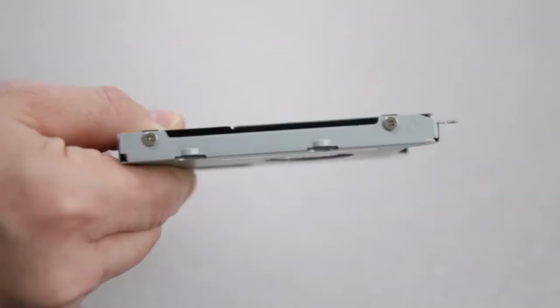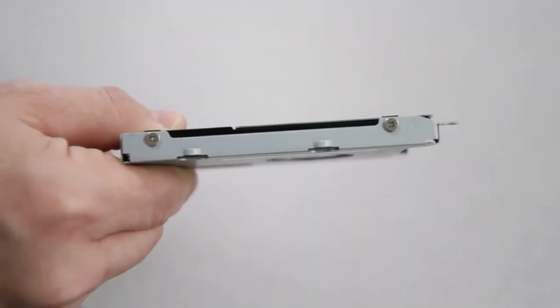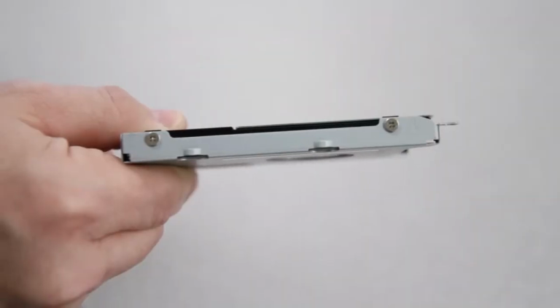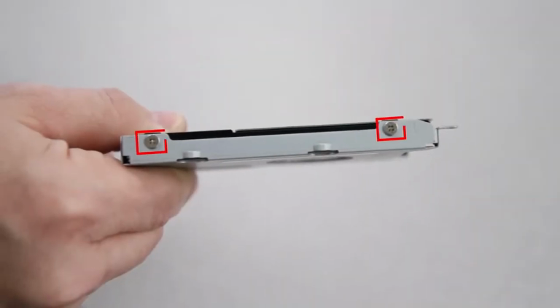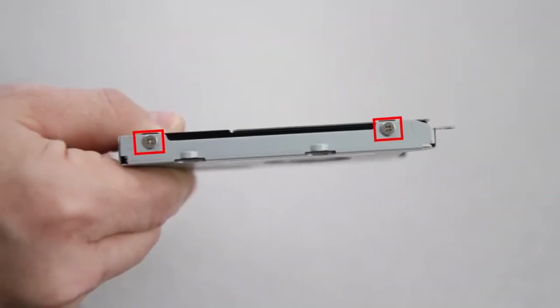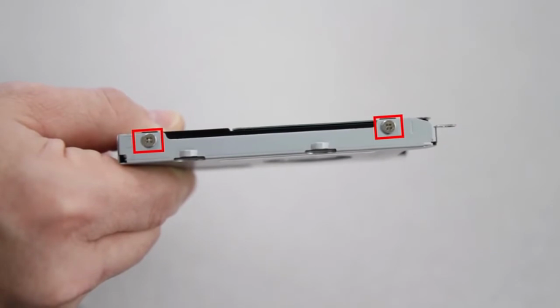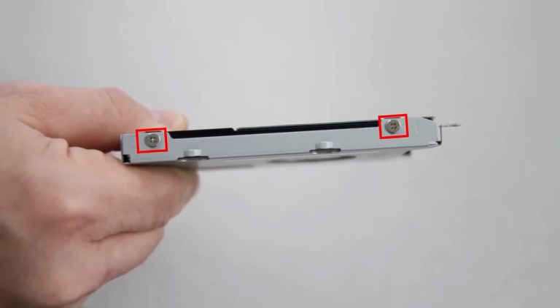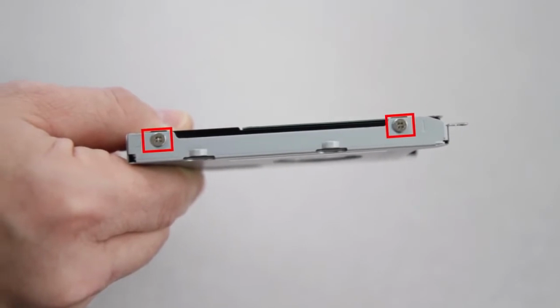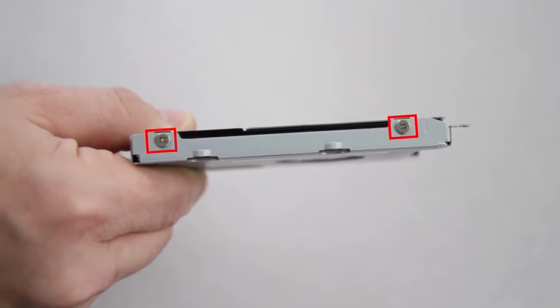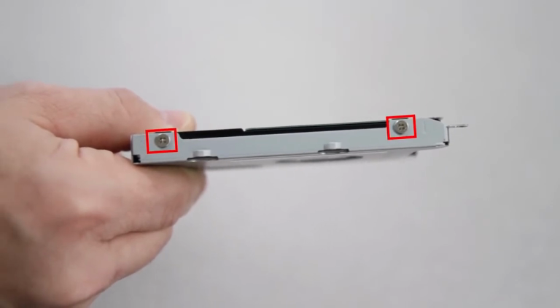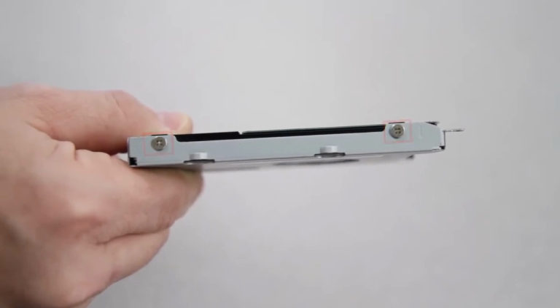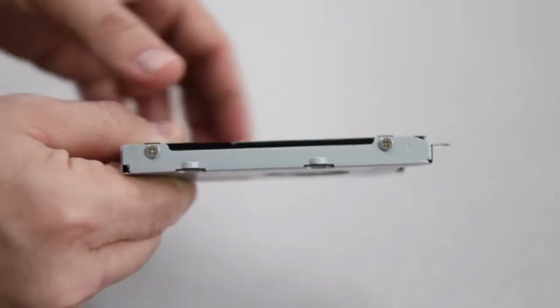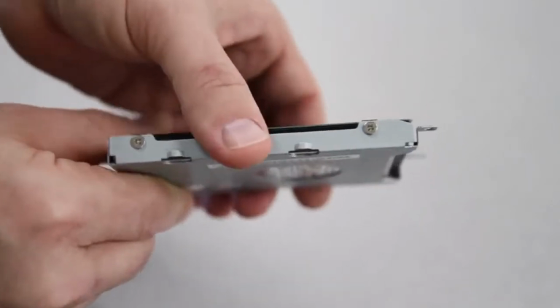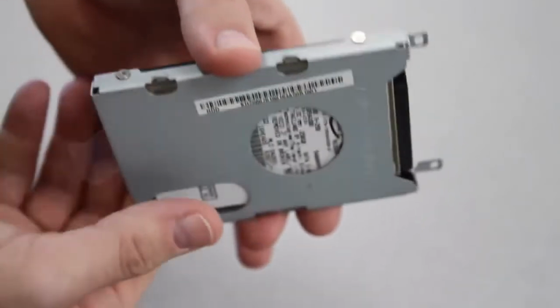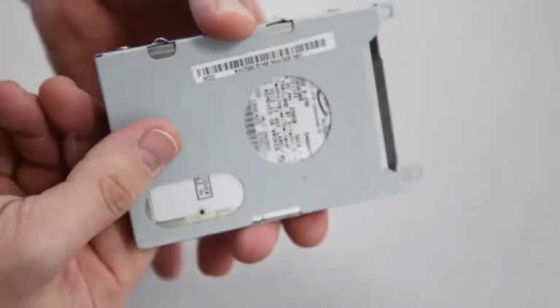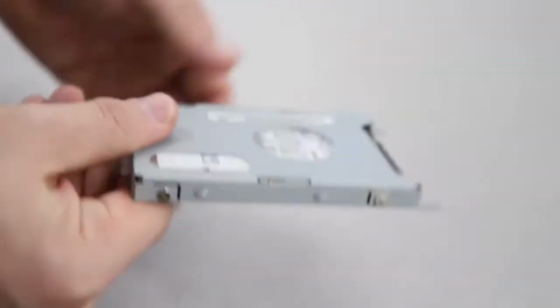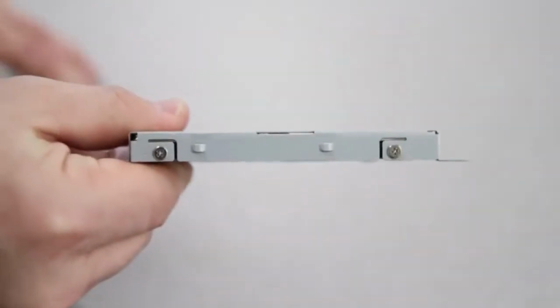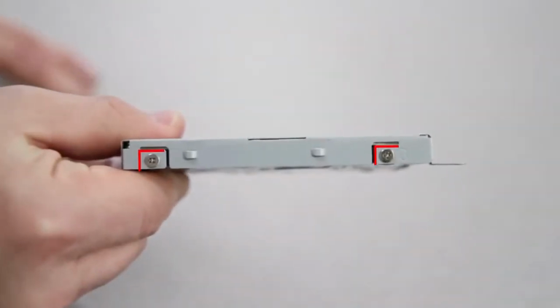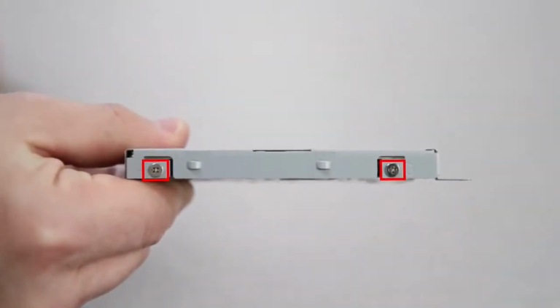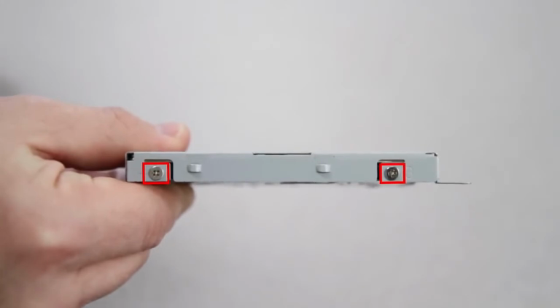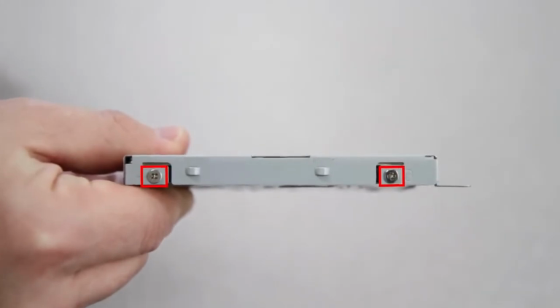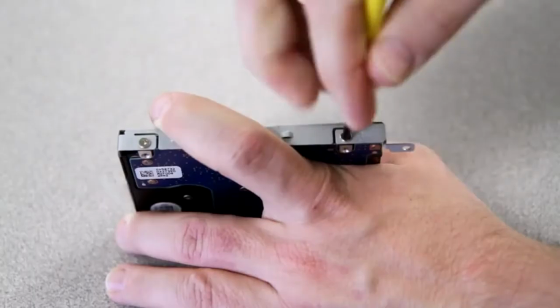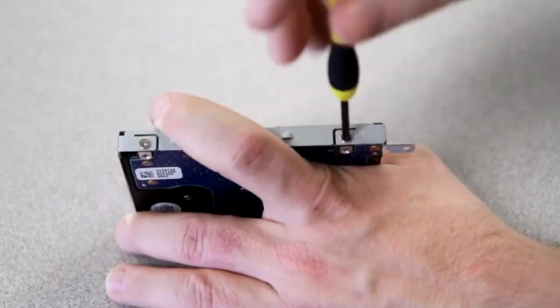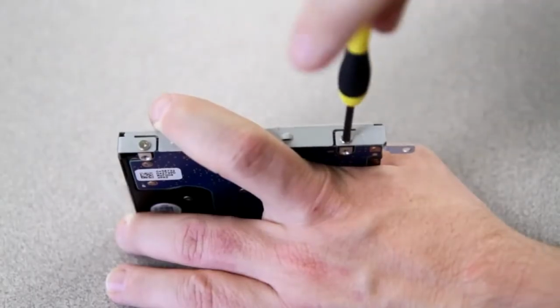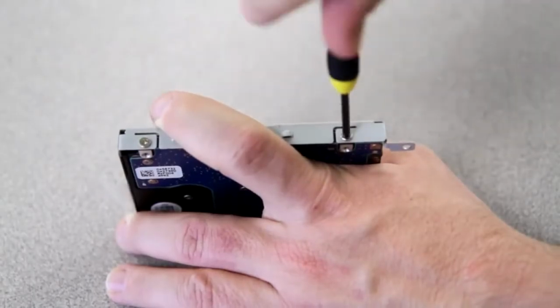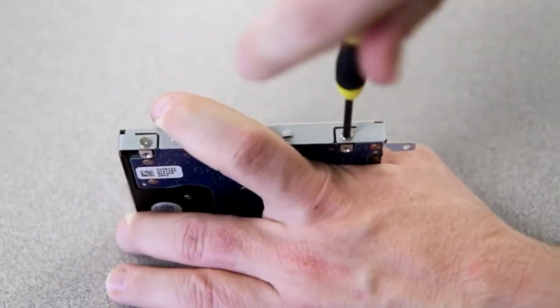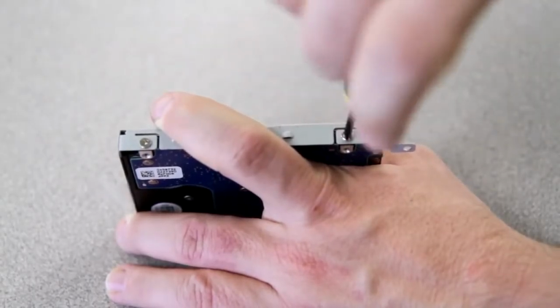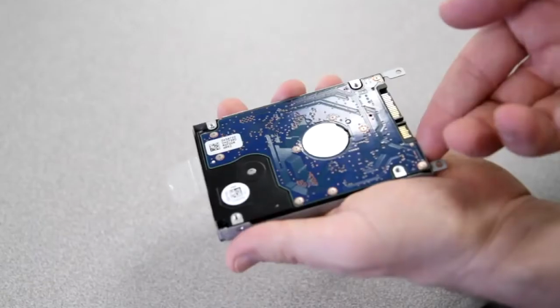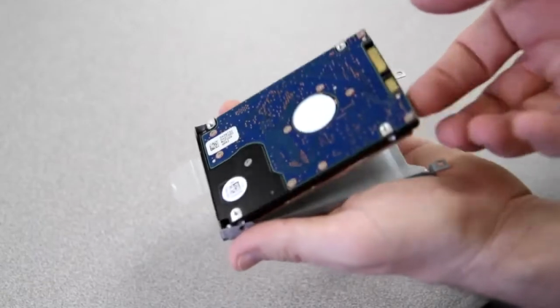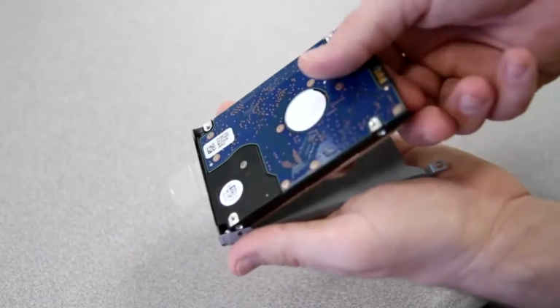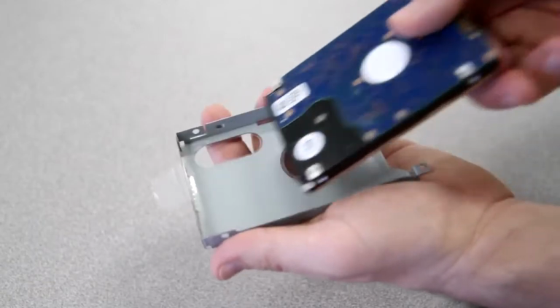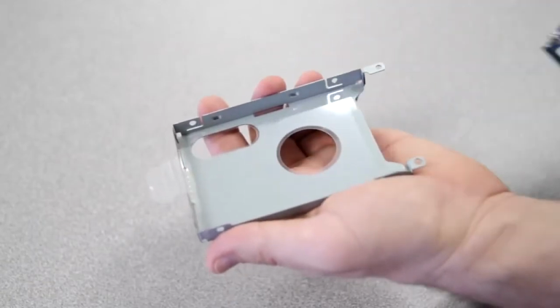You'll need to remove the bracket from the hard drive. There are four screws, two on one side and two on the other. Remove all four of these screws and the hard drive will slip right out.